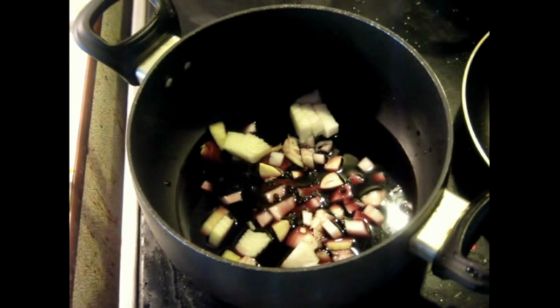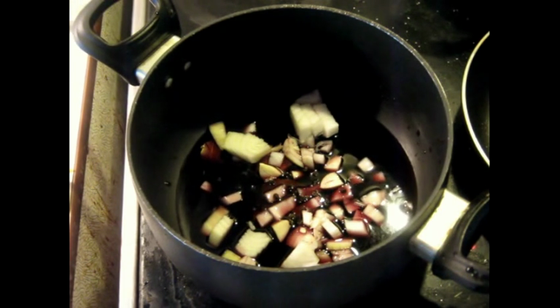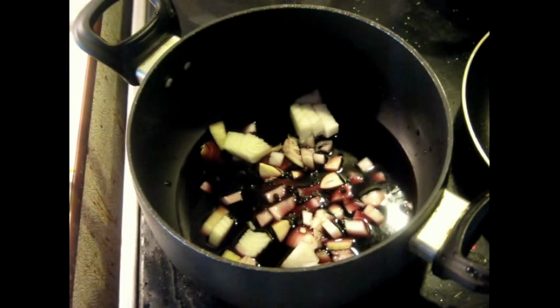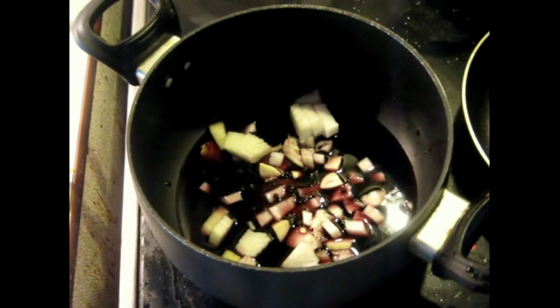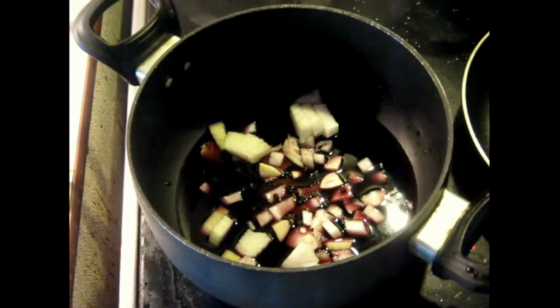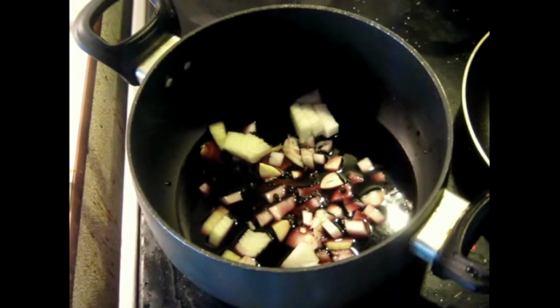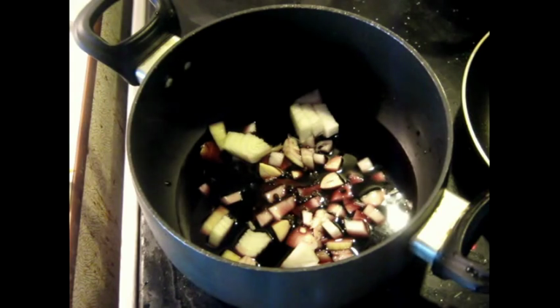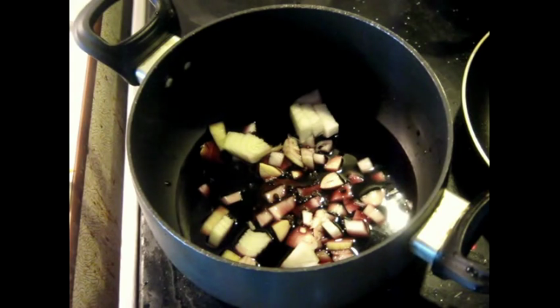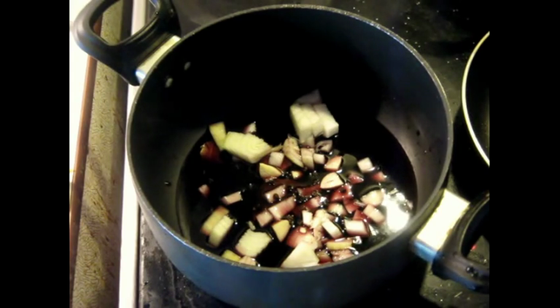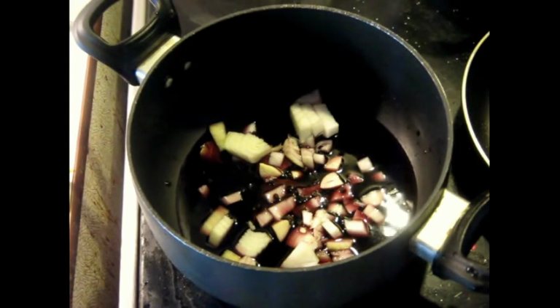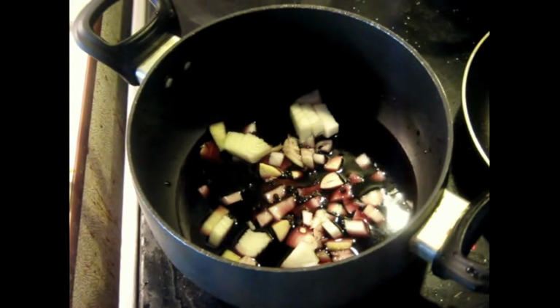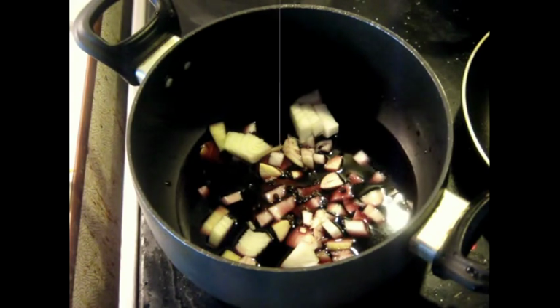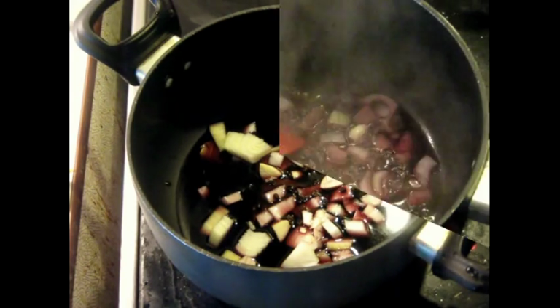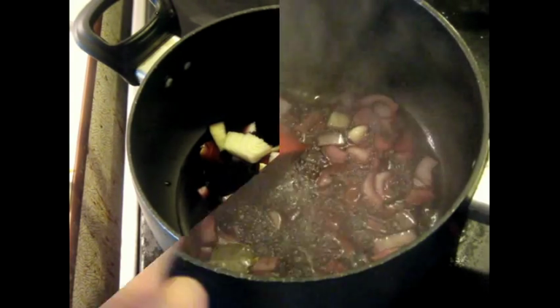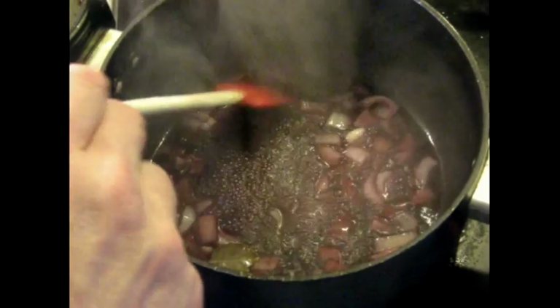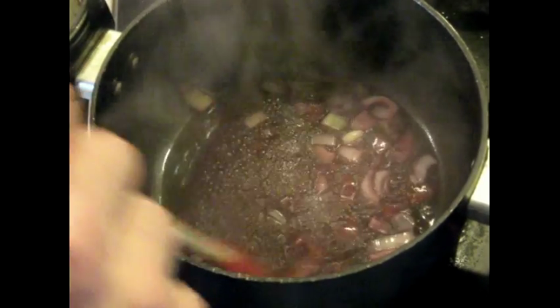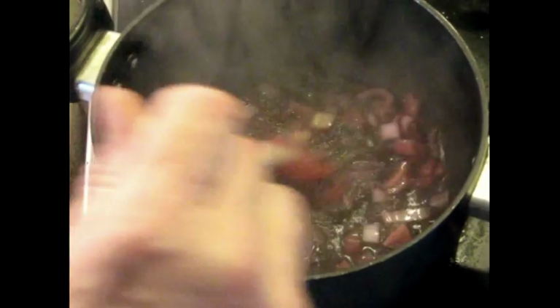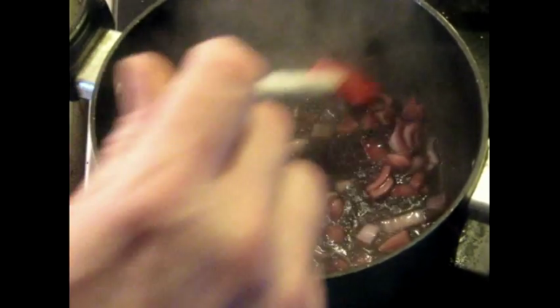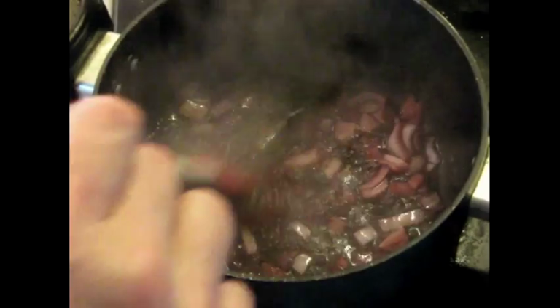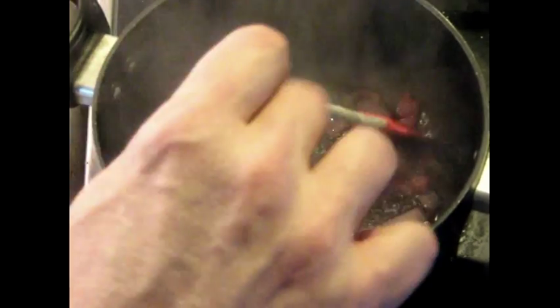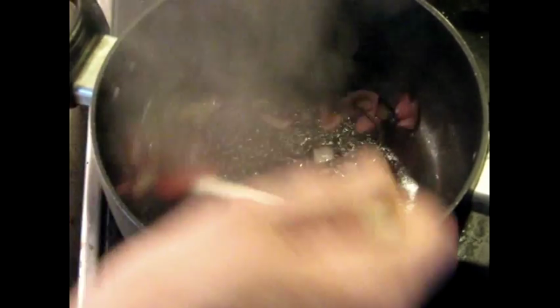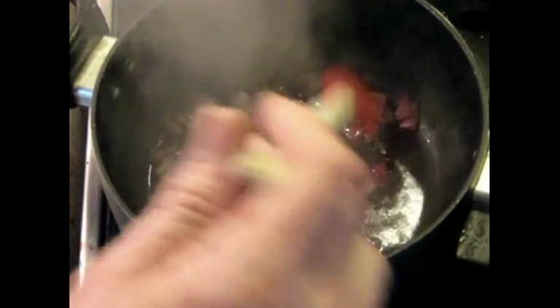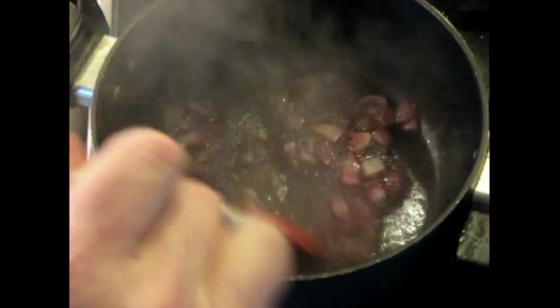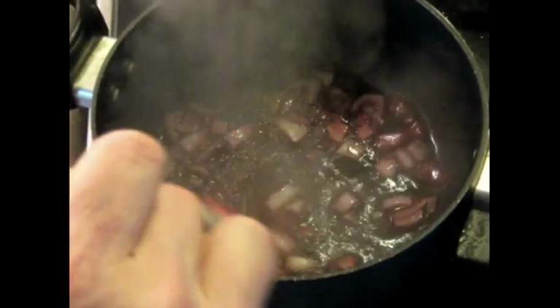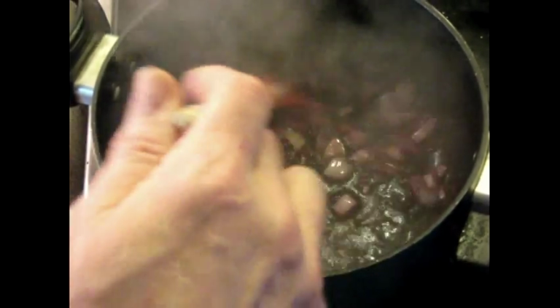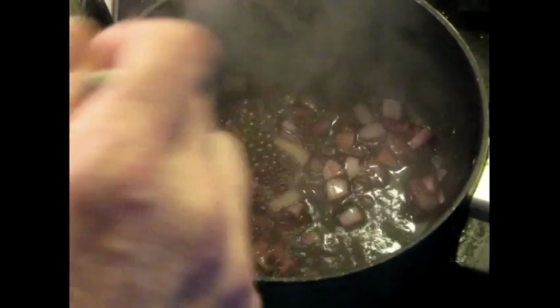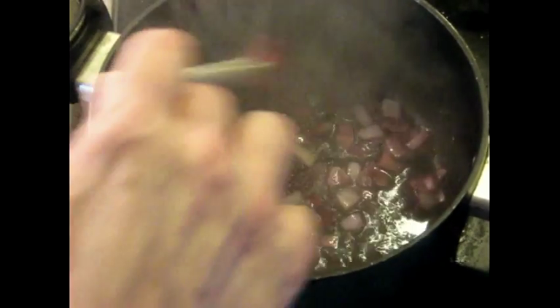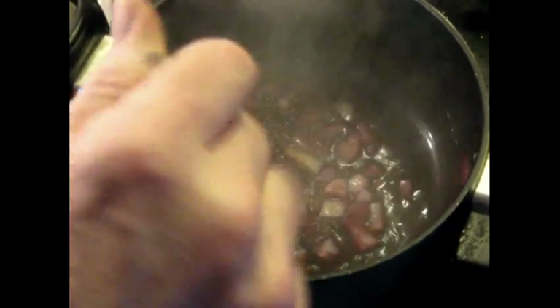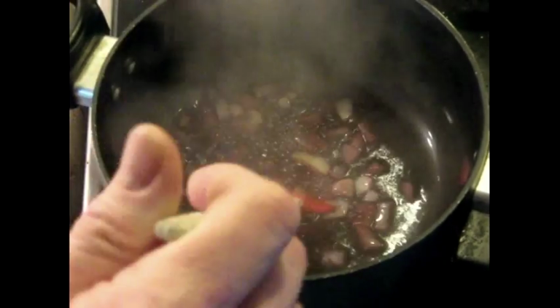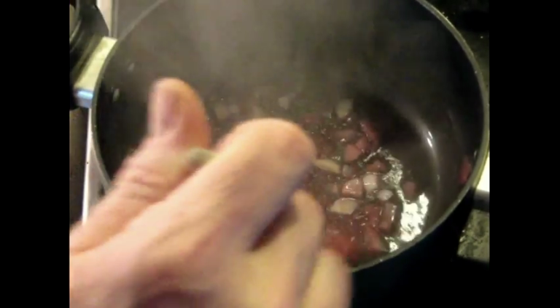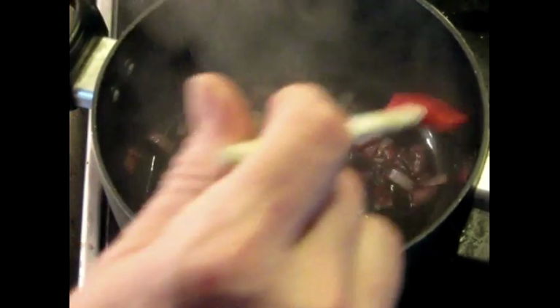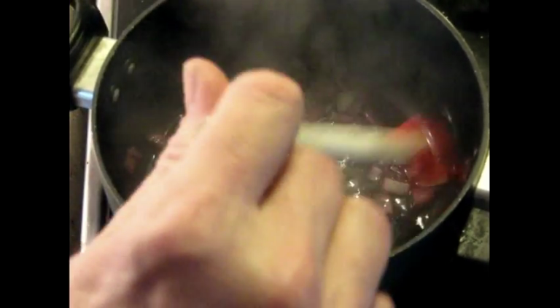We're going to bring this to a boil. Let it cook real well for two or three minutes. I've got a fairly high heat here because I'm just trying to blow off the alcohol and it's not going to be cooked for a real long time.